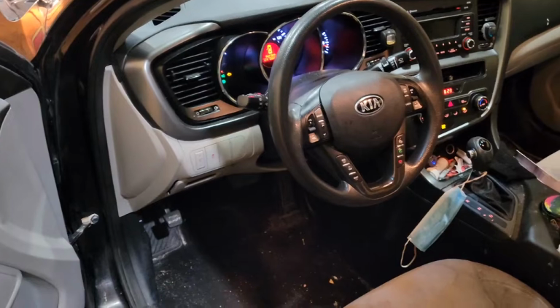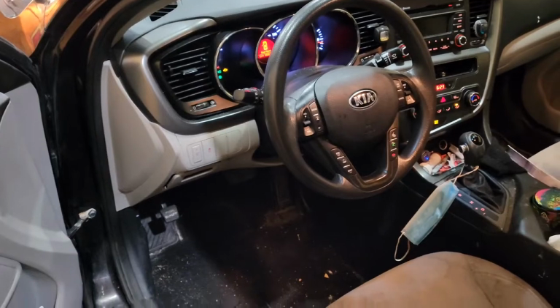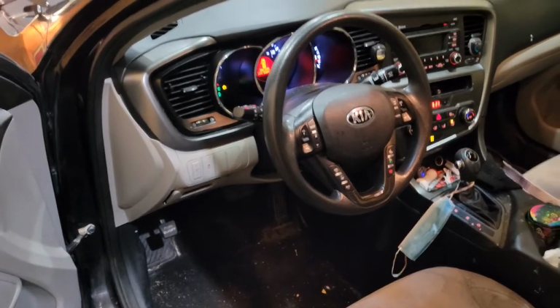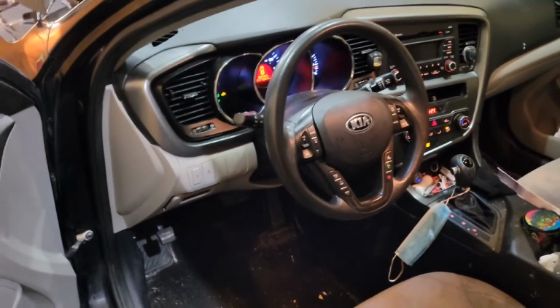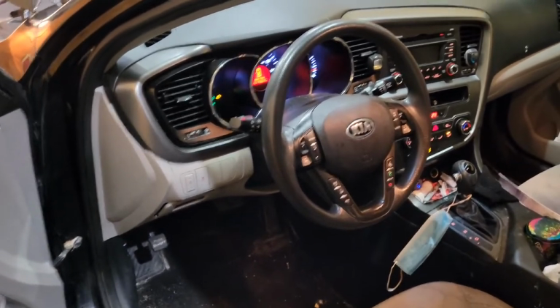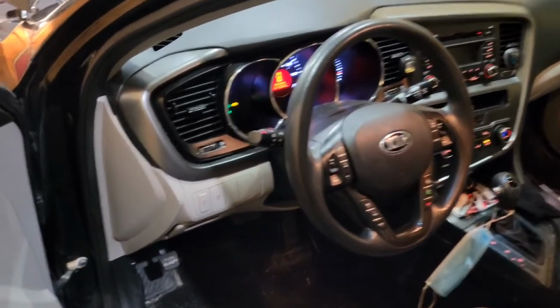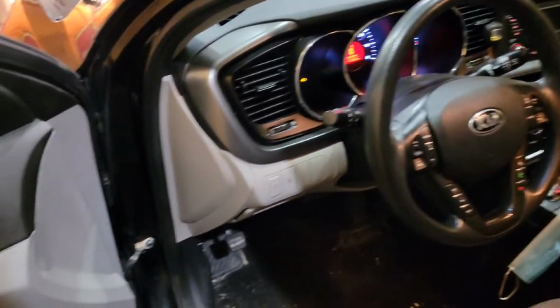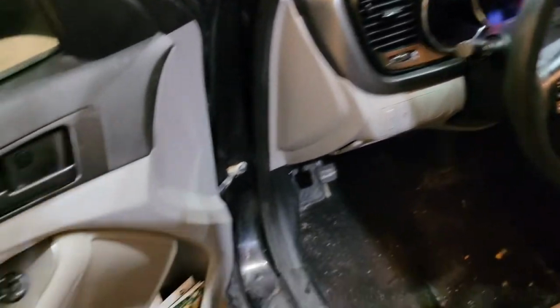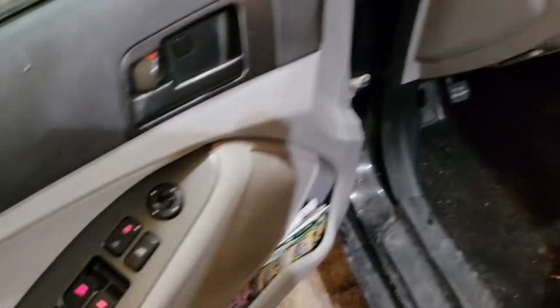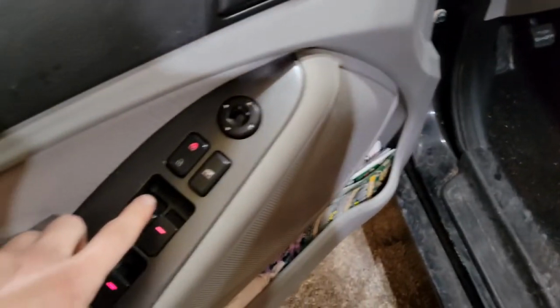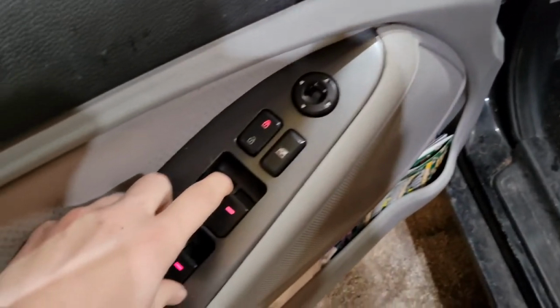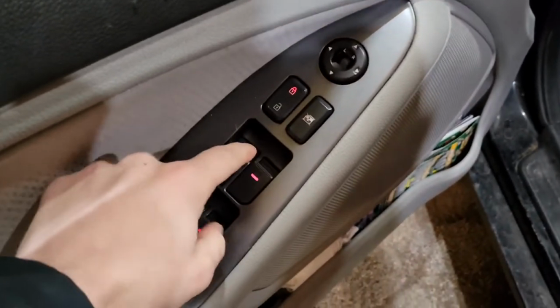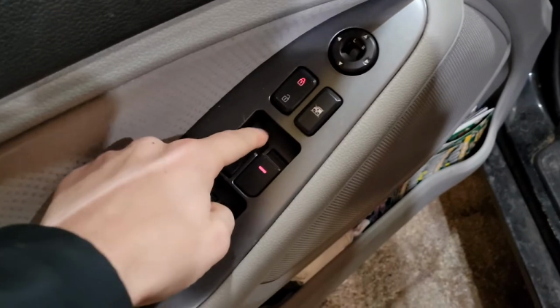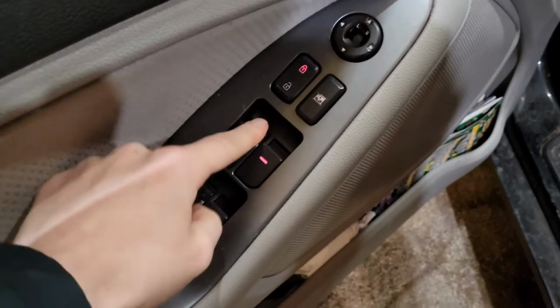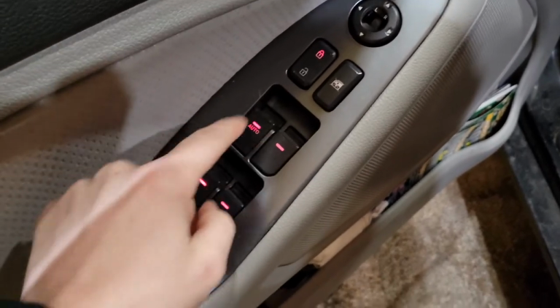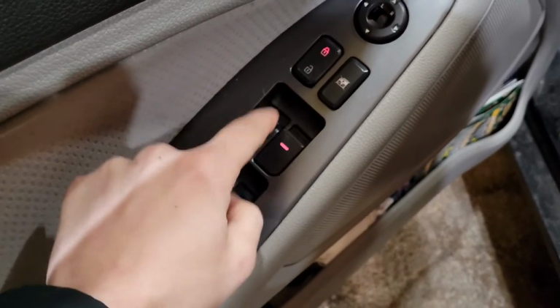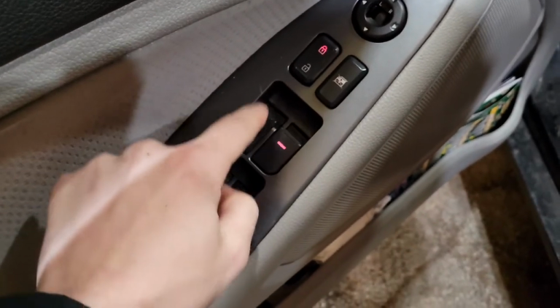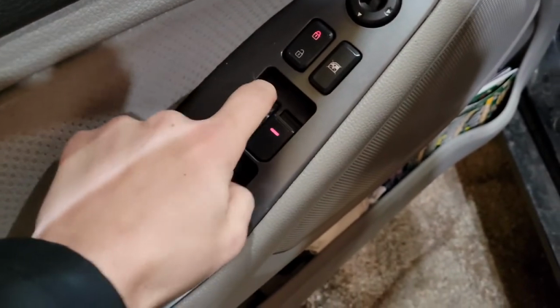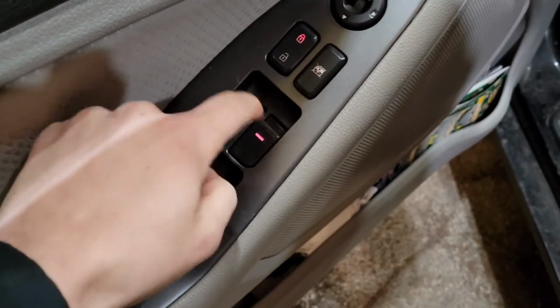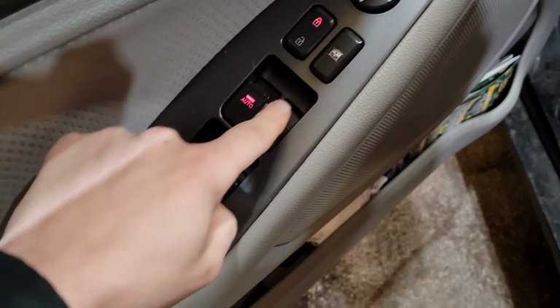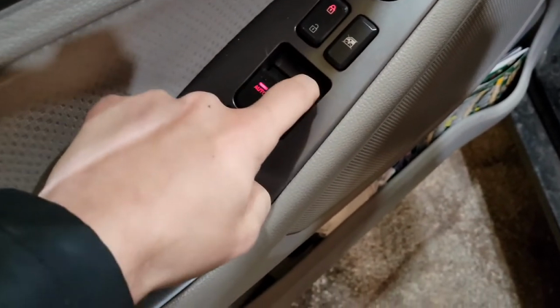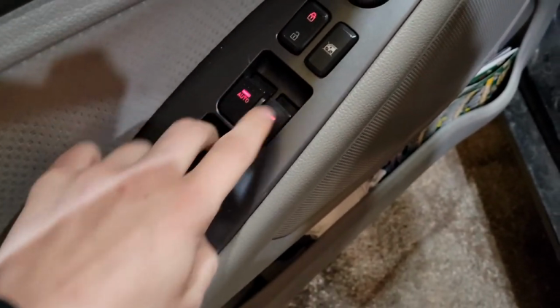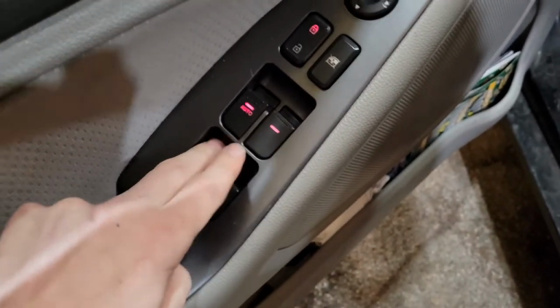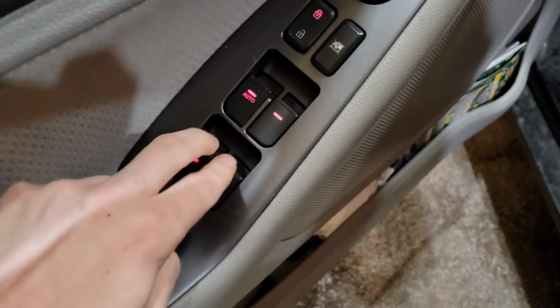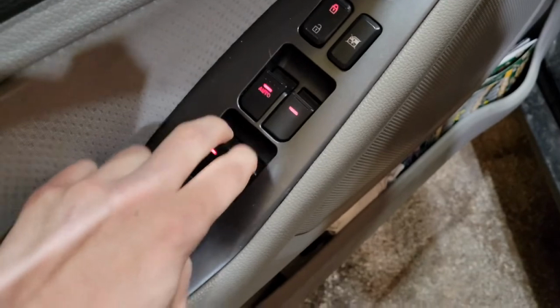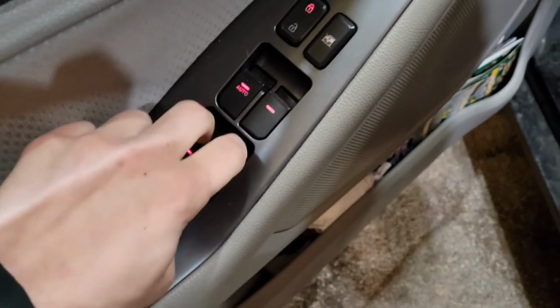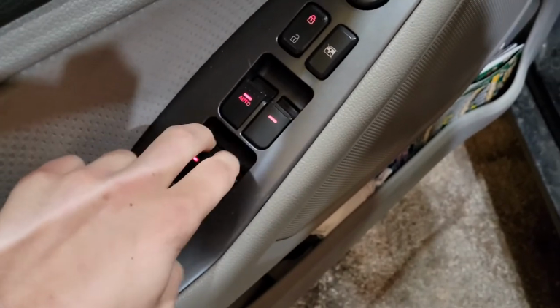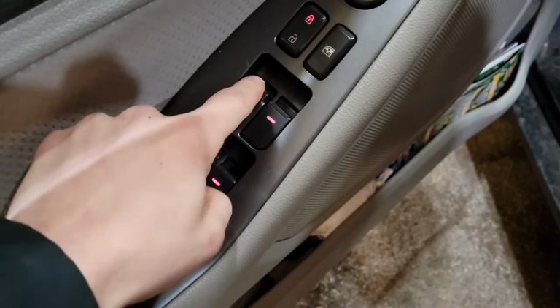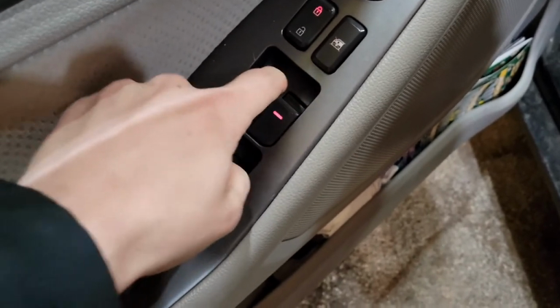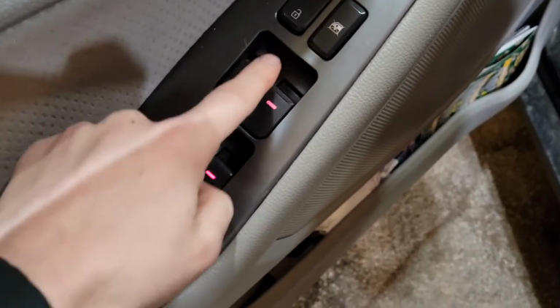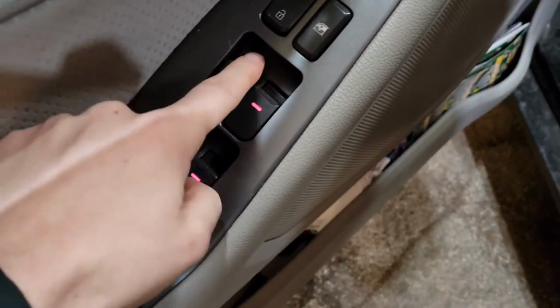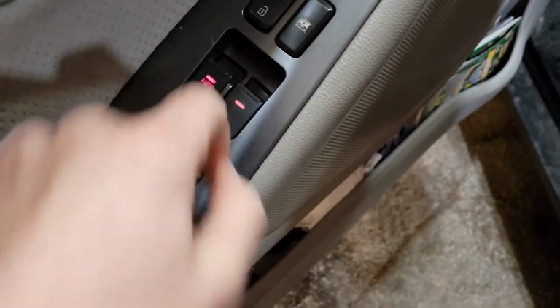So here we have a 2013 Kia Optima. This is the master switch right here and it doesn't work — there's really nothing left of it. All the other ones still work, but that one.